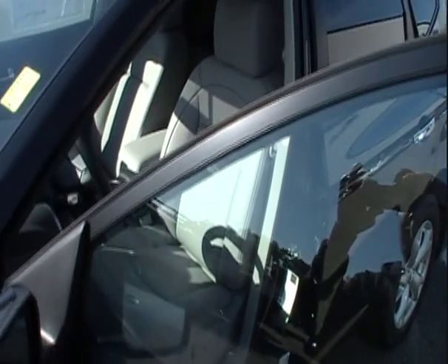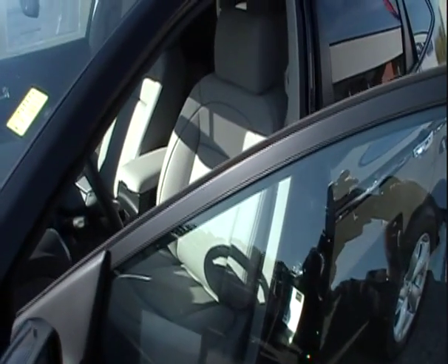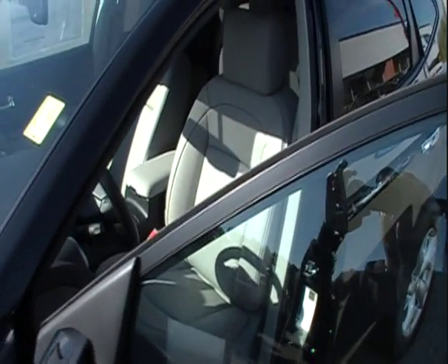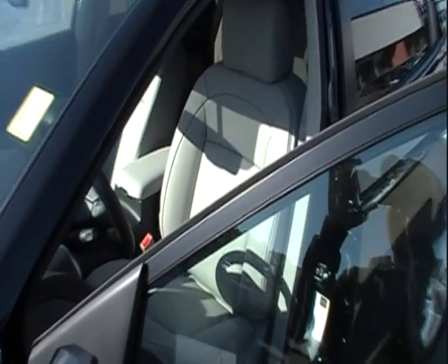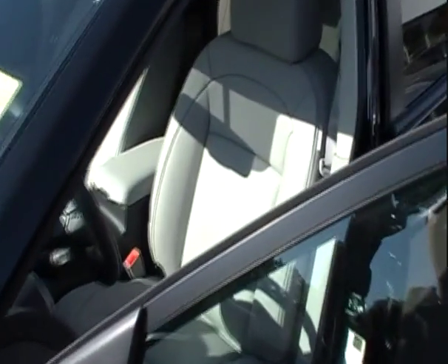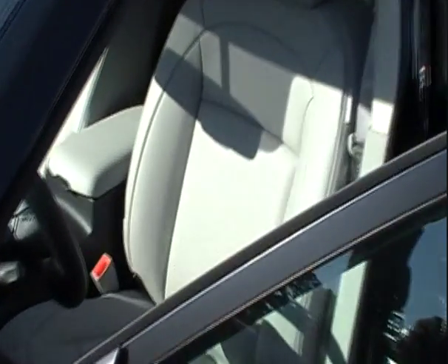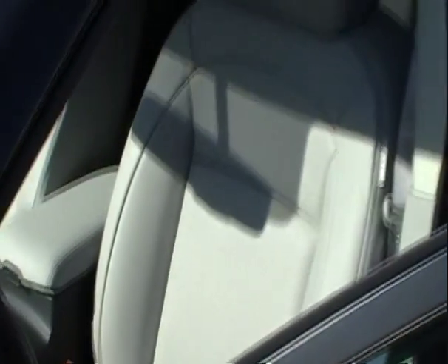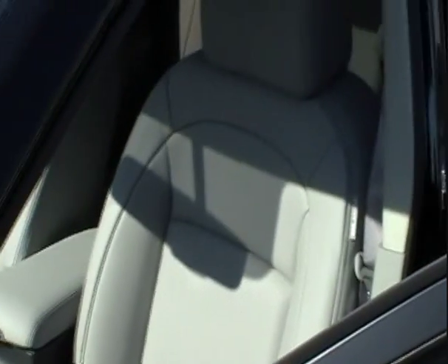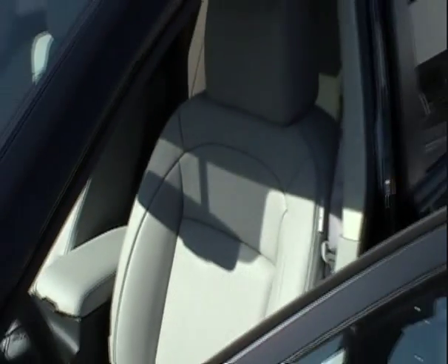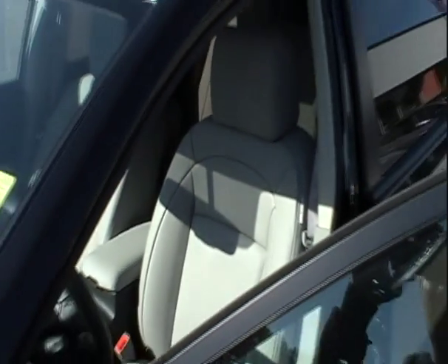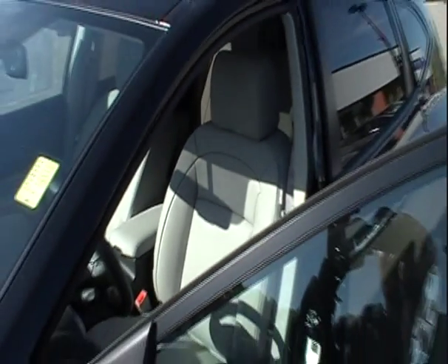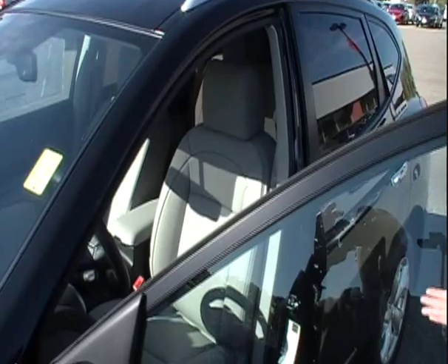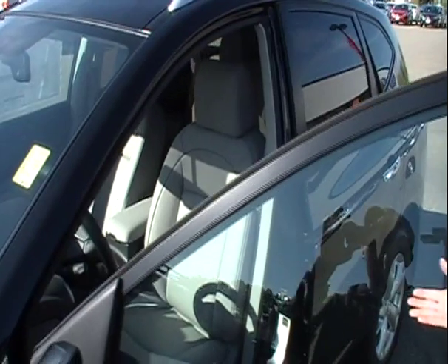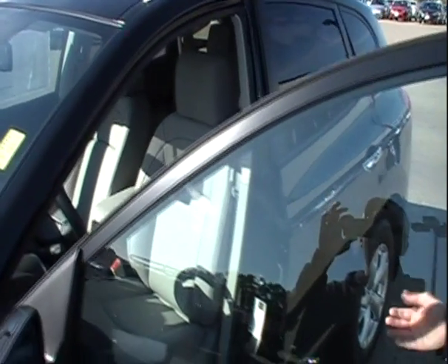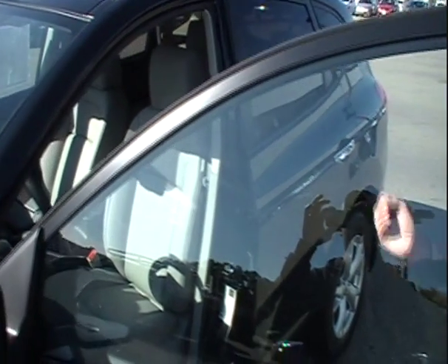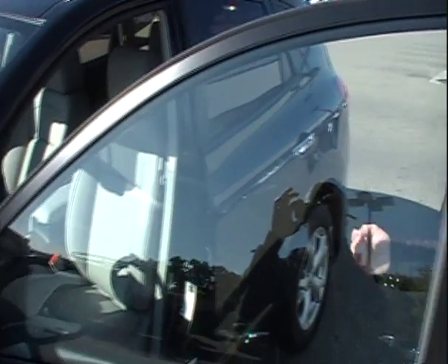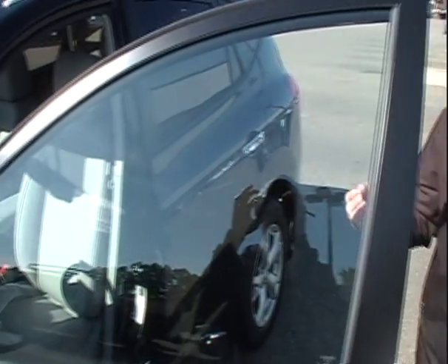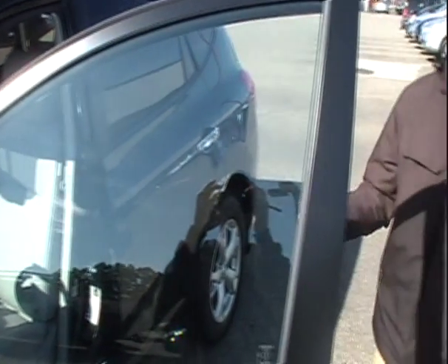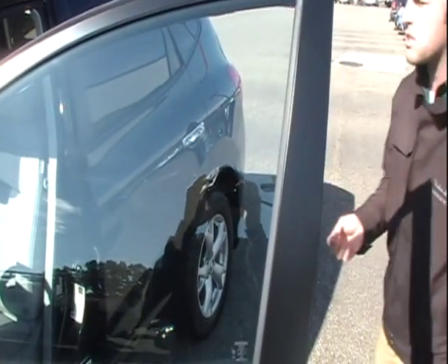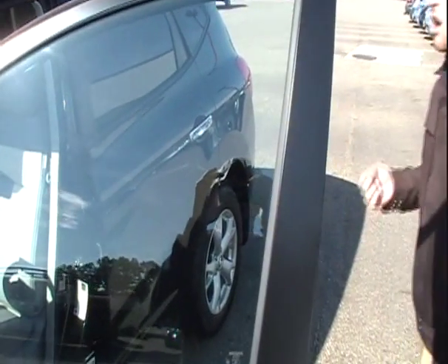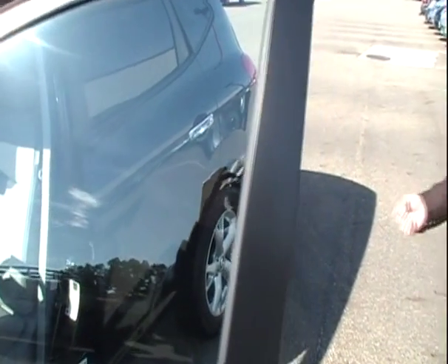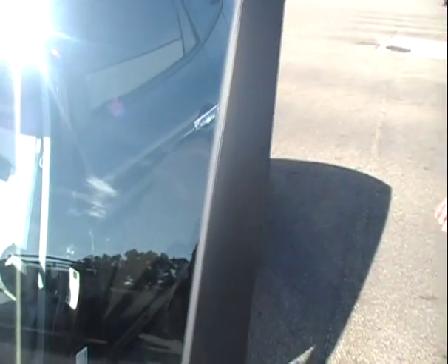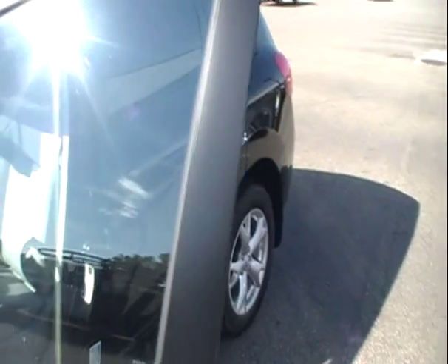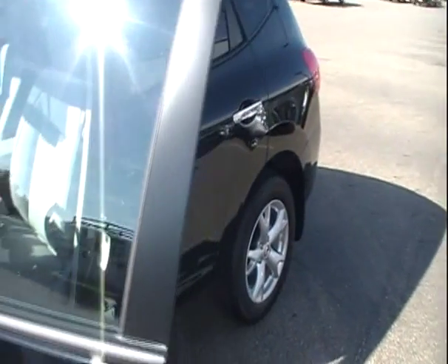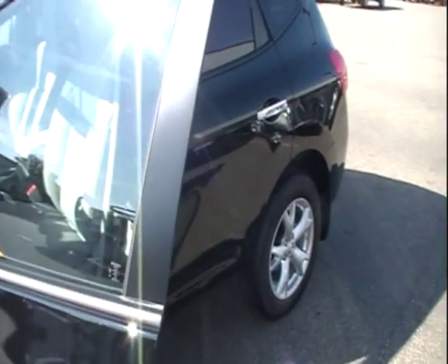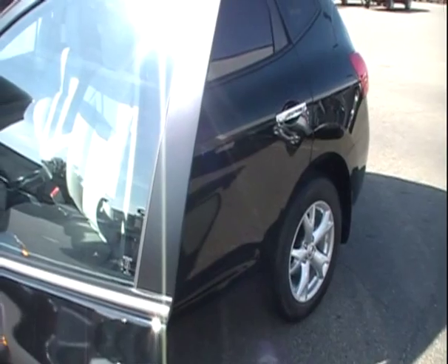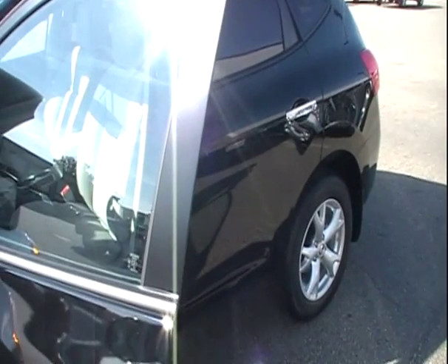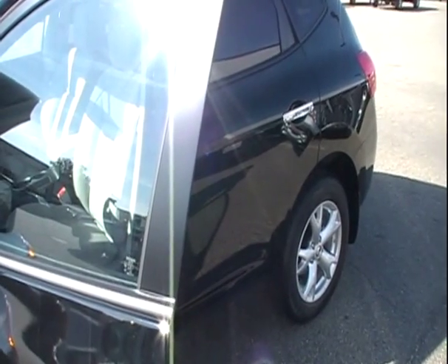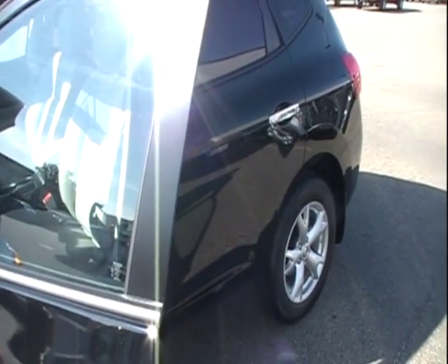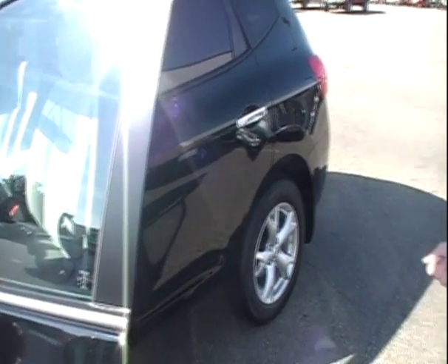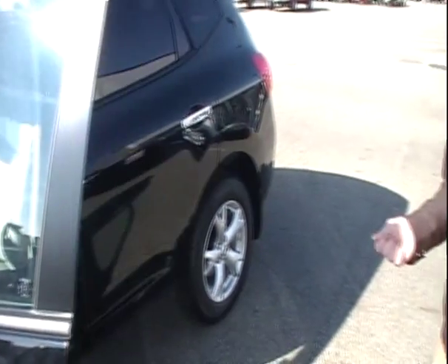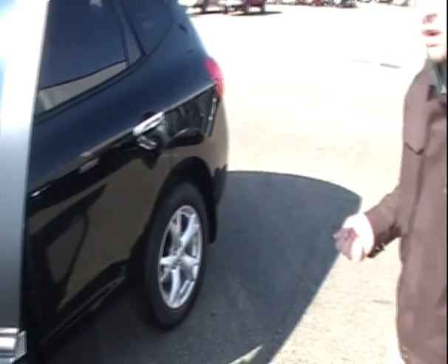Leather seats are in this model, like we mentioned earlier. Power seats, power lumbar support, Bluetooth hands-free phone system — all located on the steering wheel — audio controls, and of course cruise control as well.